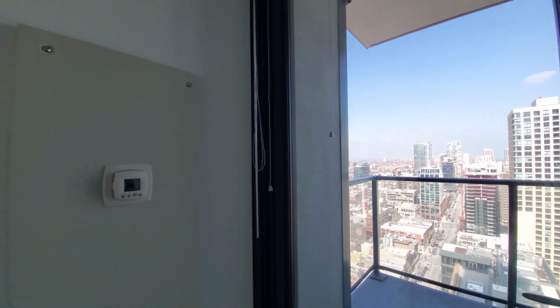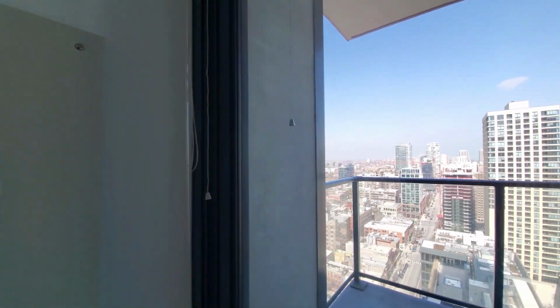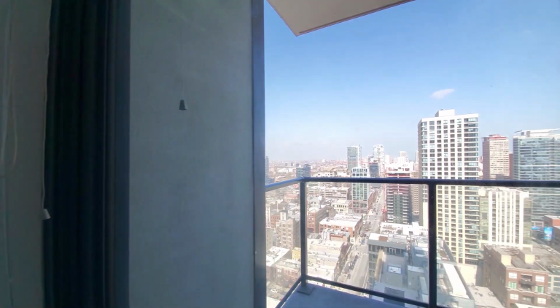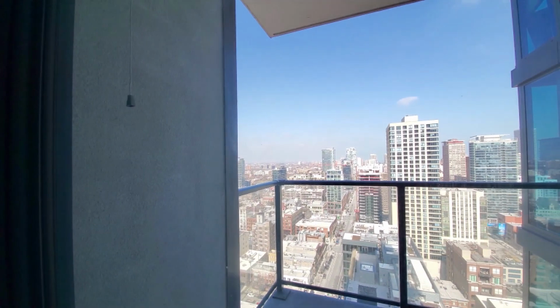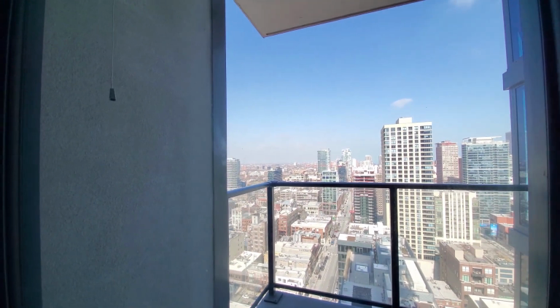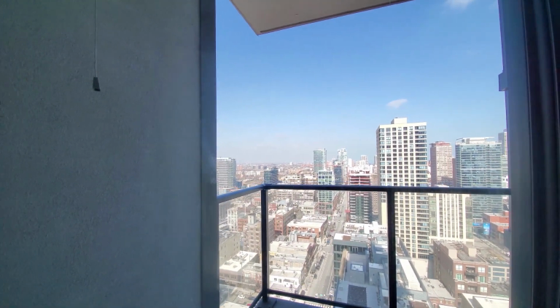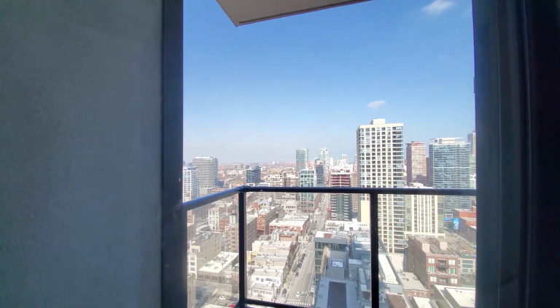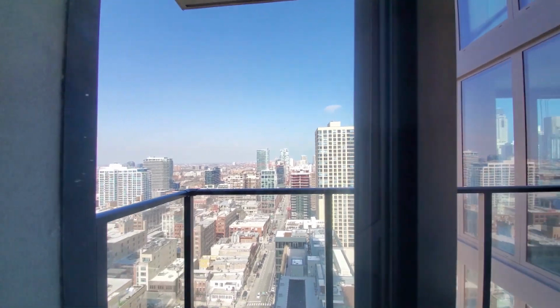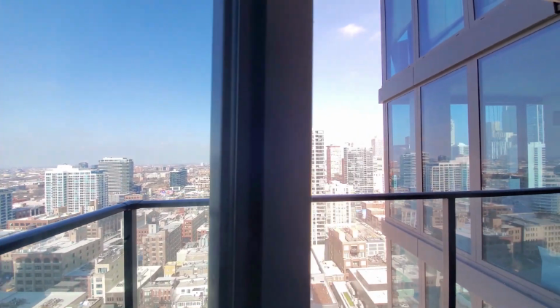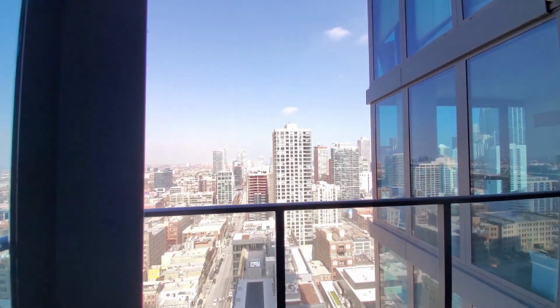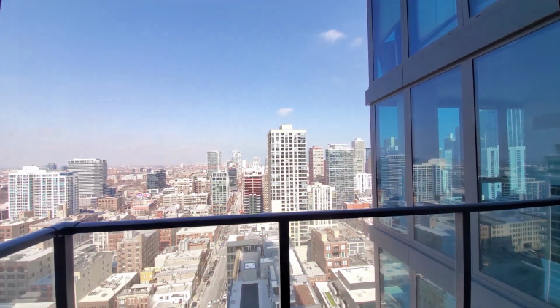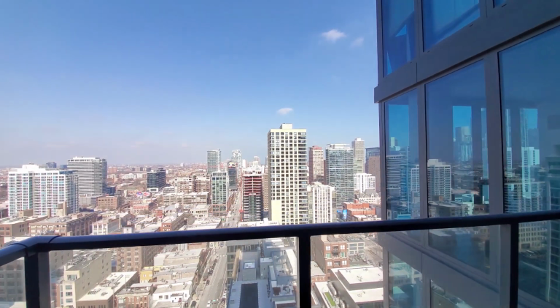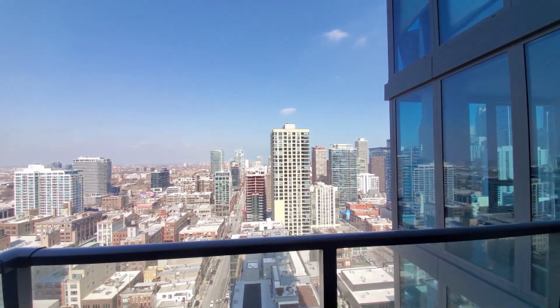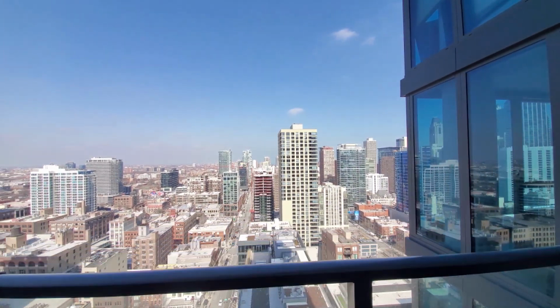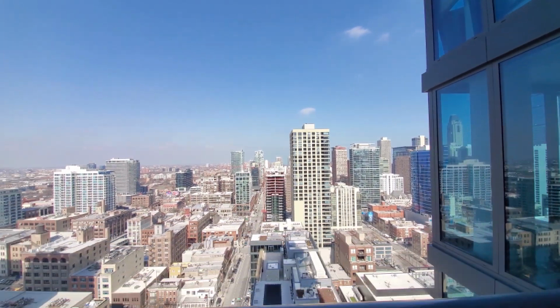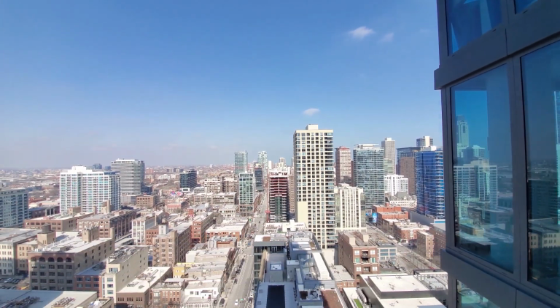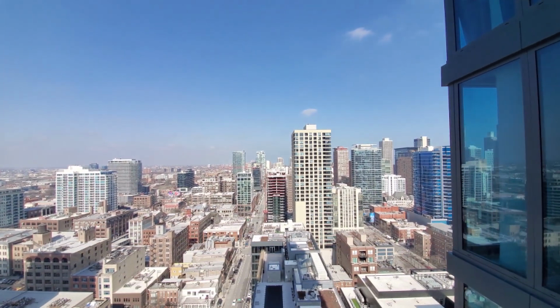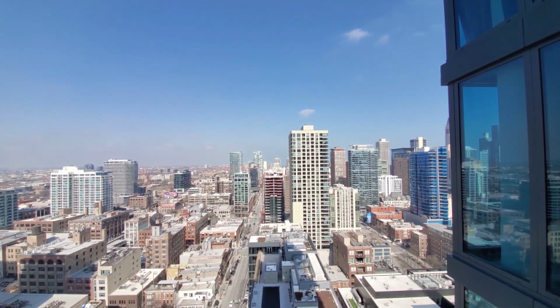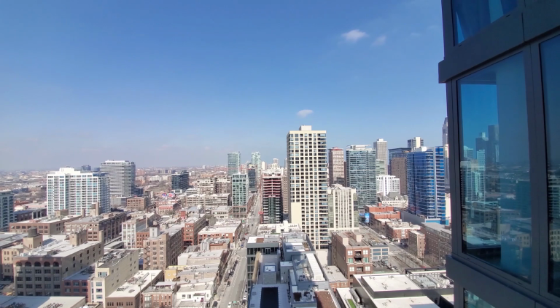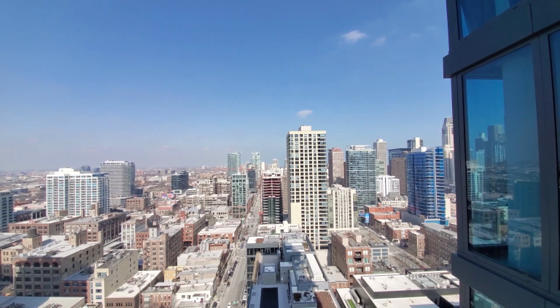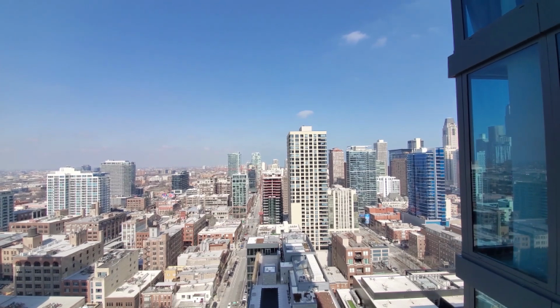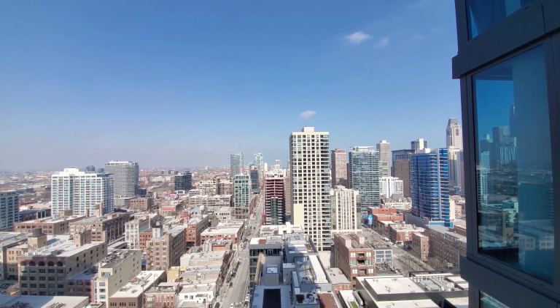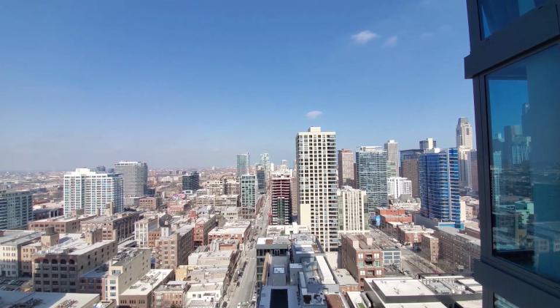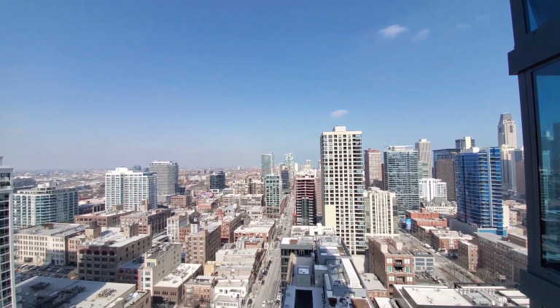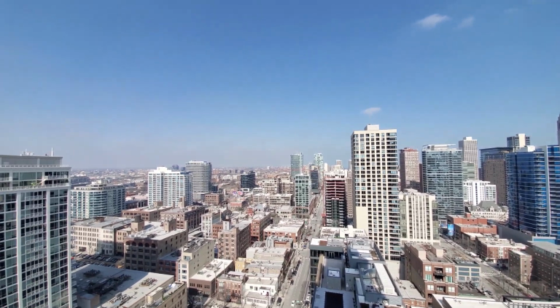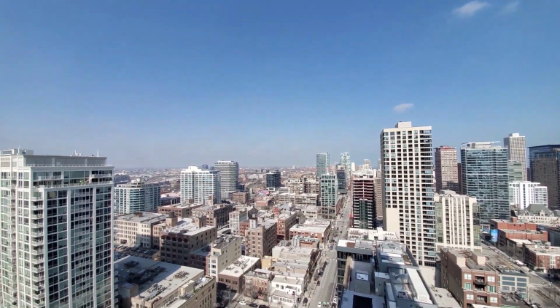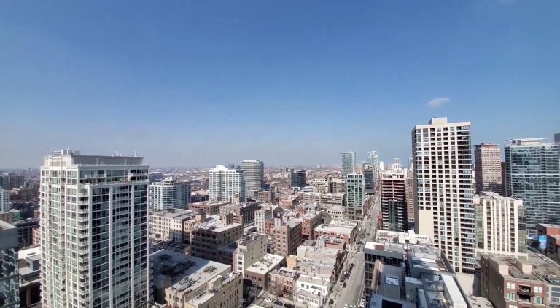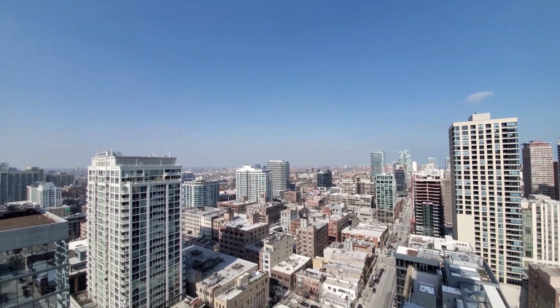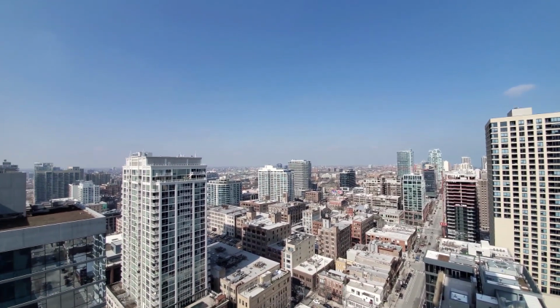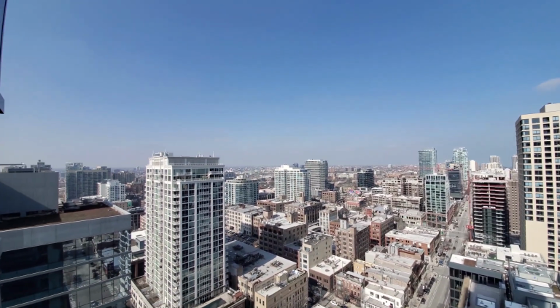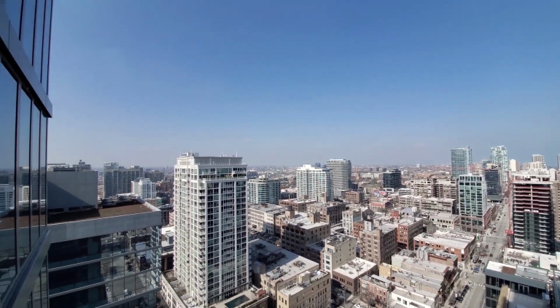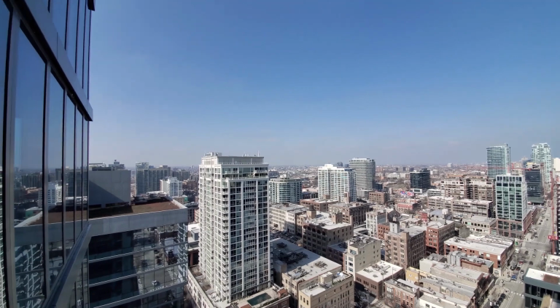A second balcony is a very unusual feature for a one-bedroom apartment — really for any apartment. With views to the north and west, you're going to have great views of Chicago sunsets.